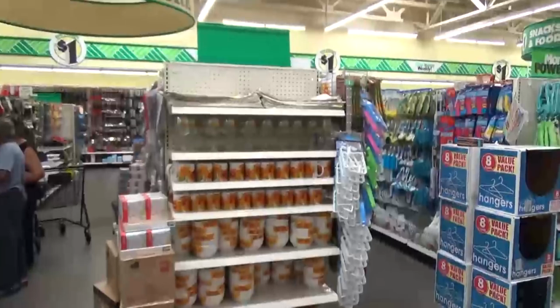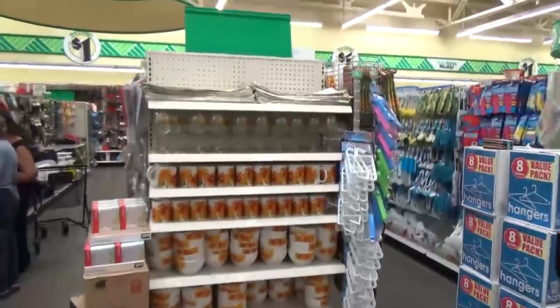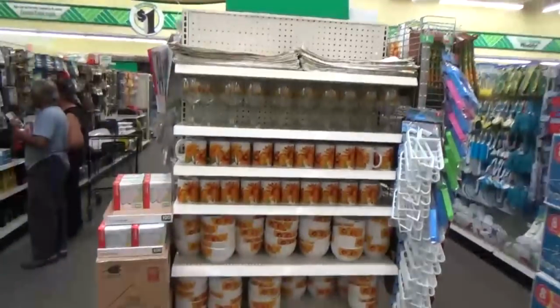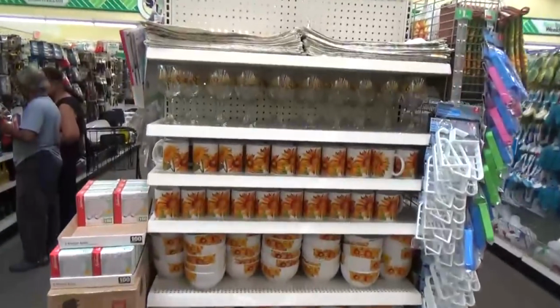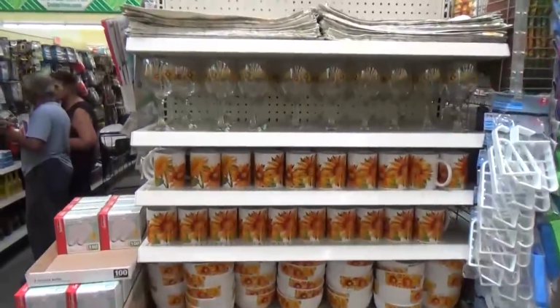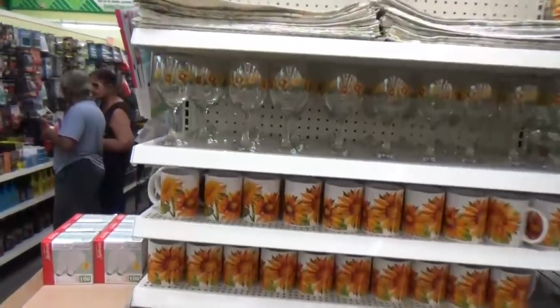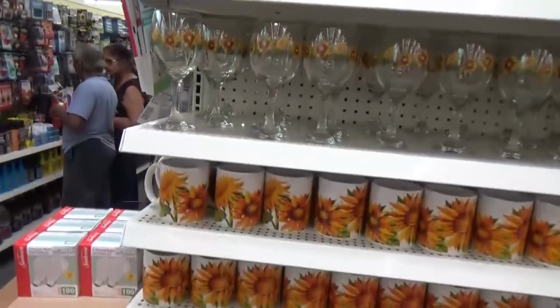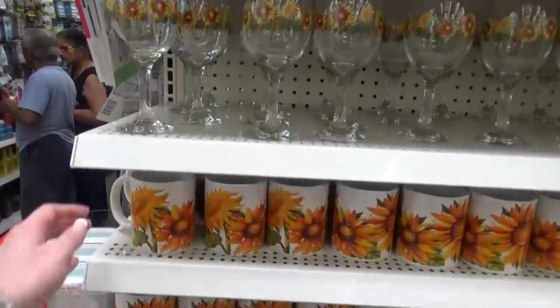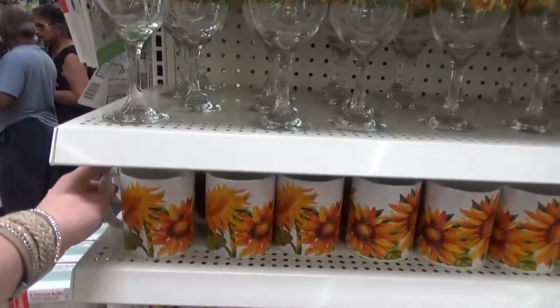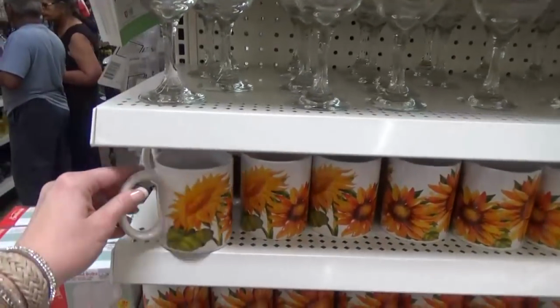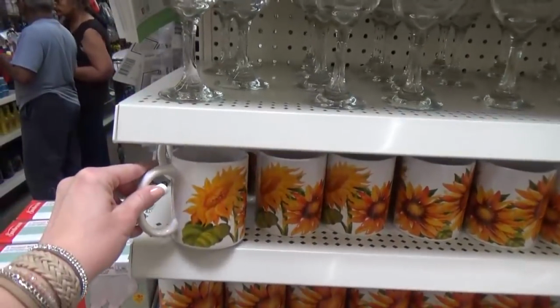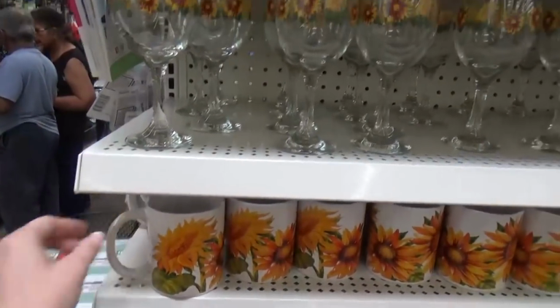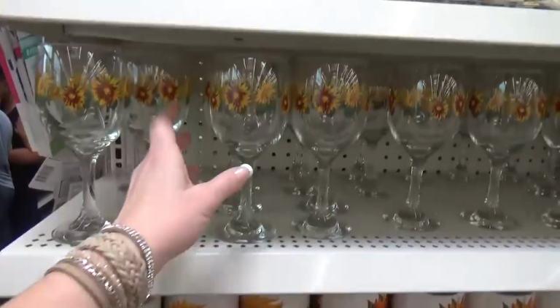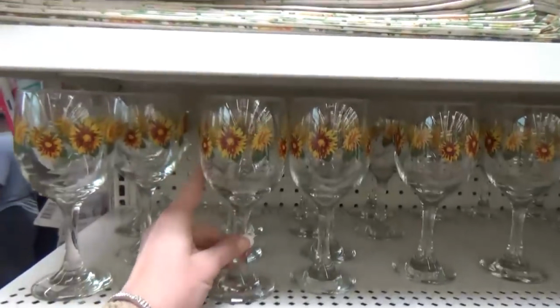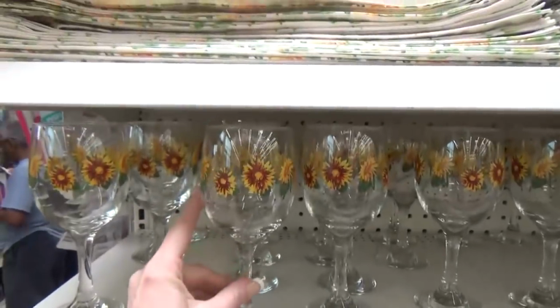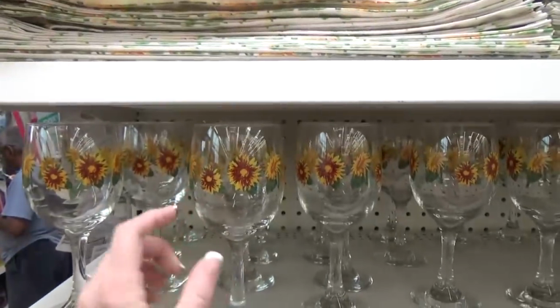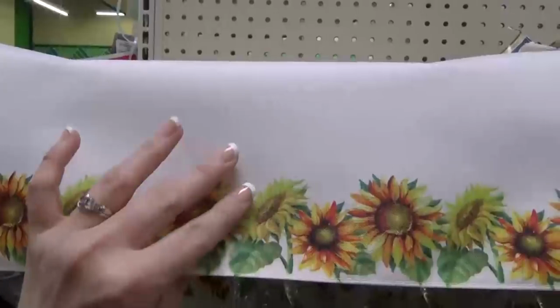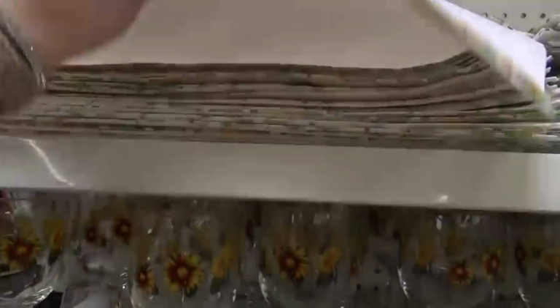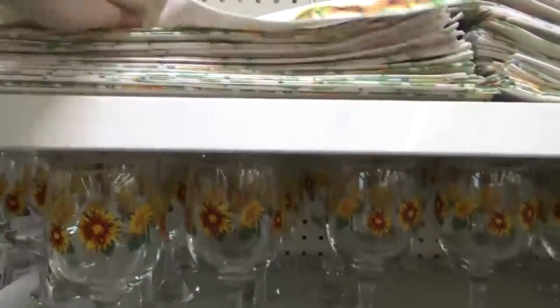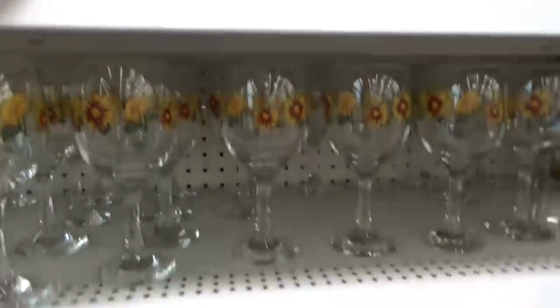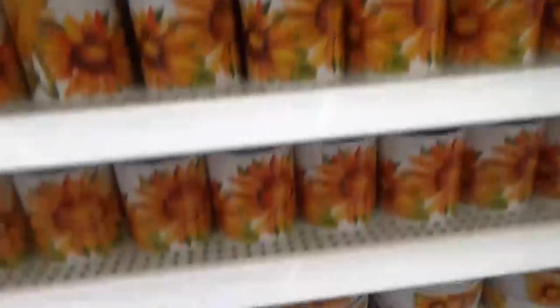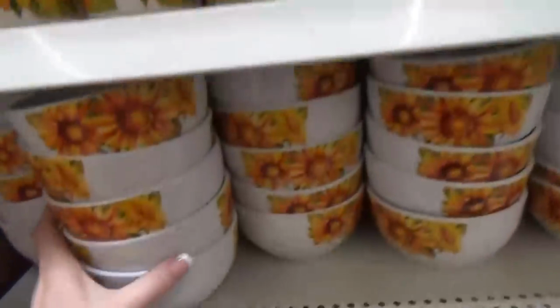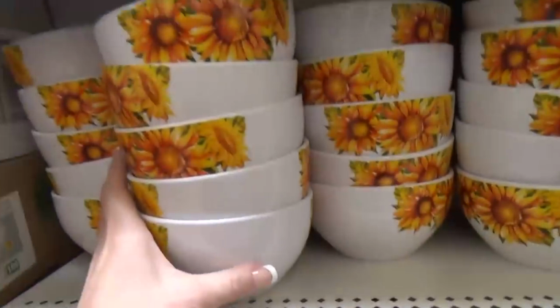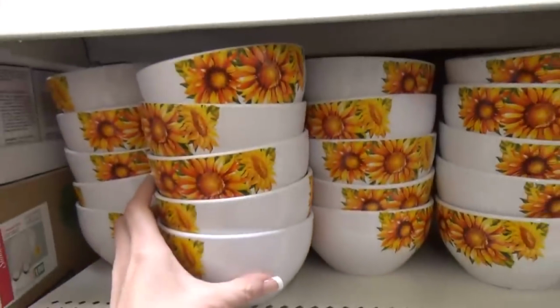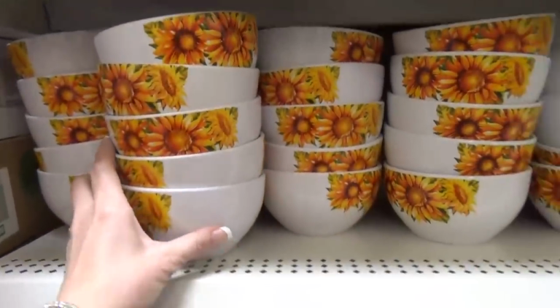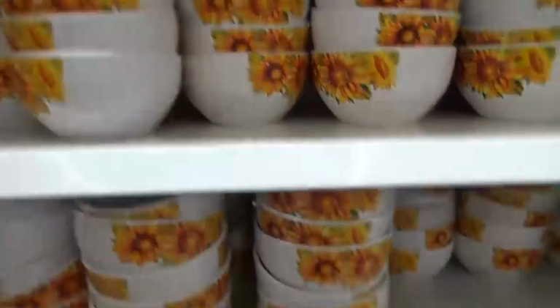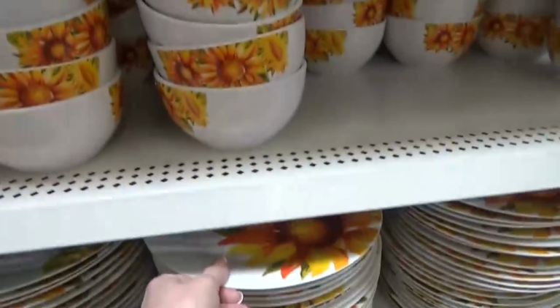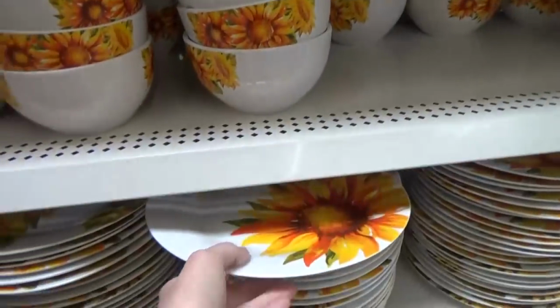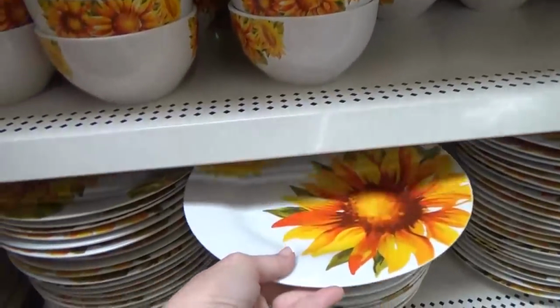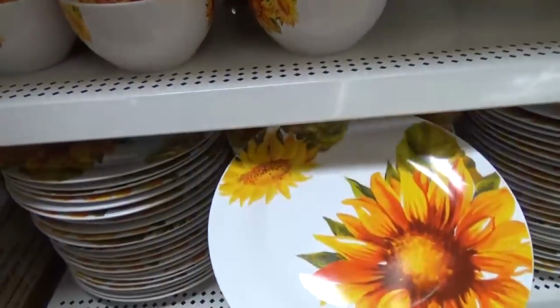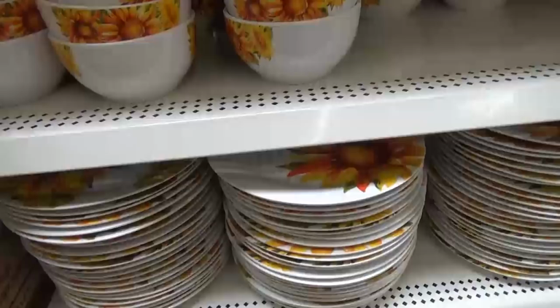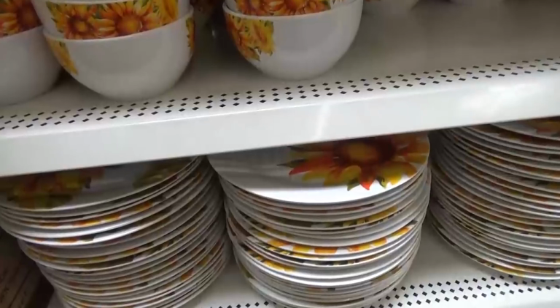Check out all of the new sunflower dishware. We have mugs and cups, placemats, bowls and plates. Pretty cute!